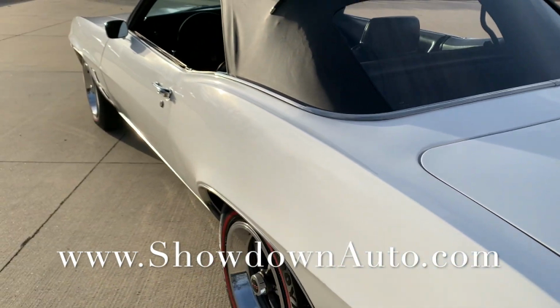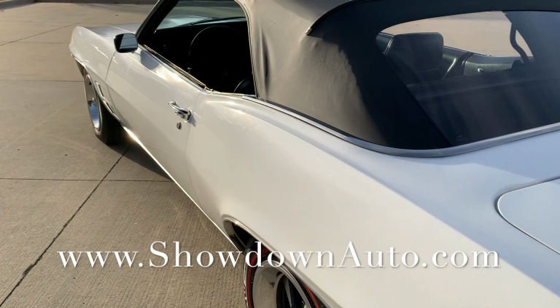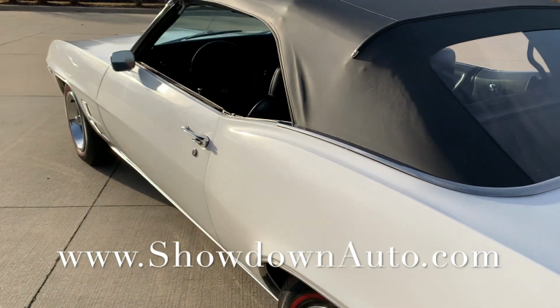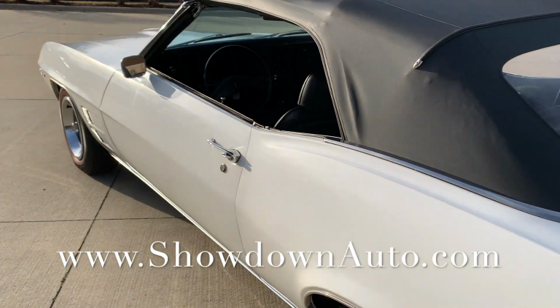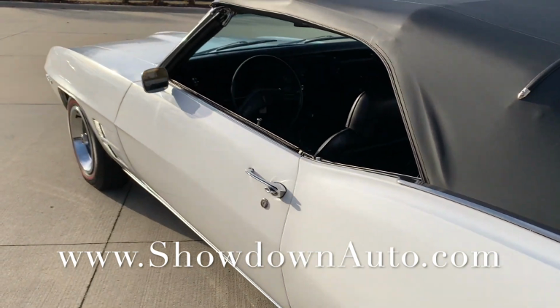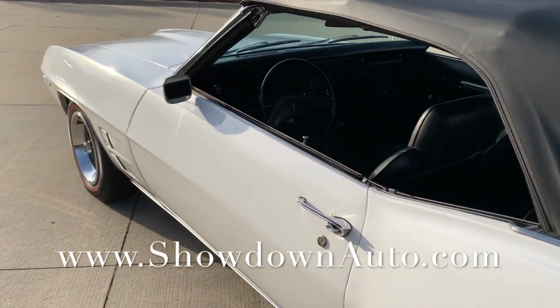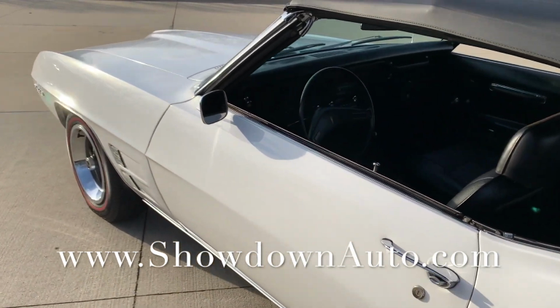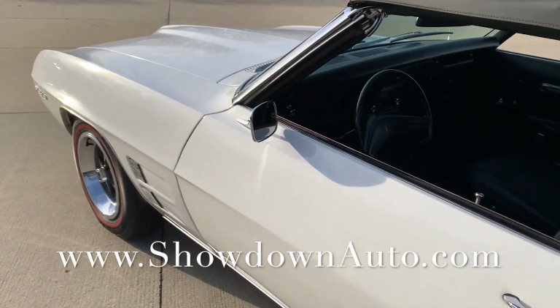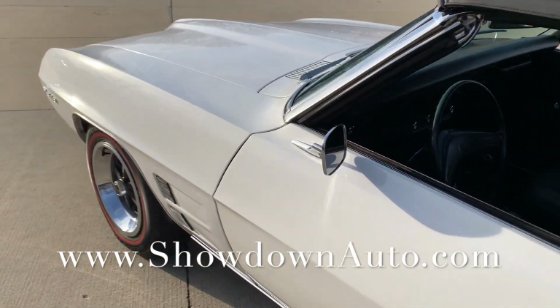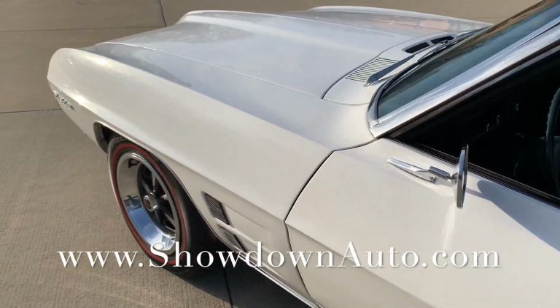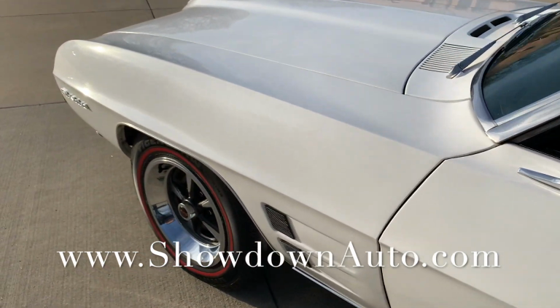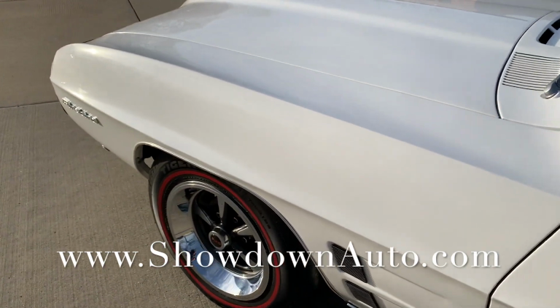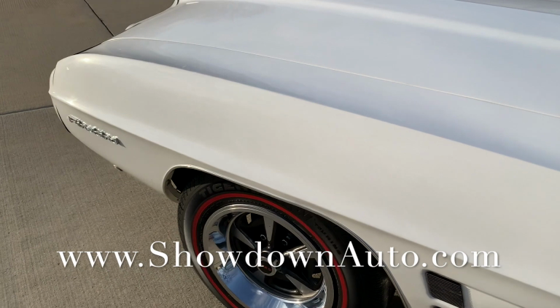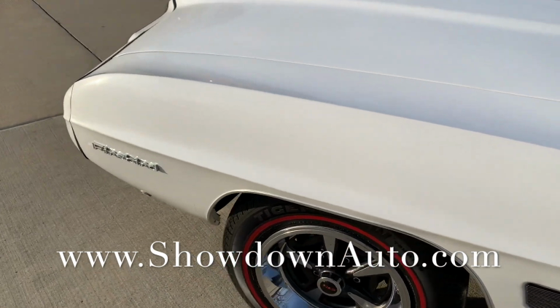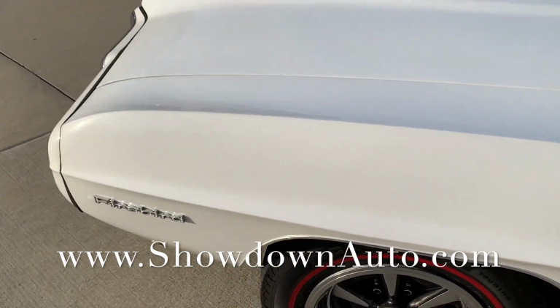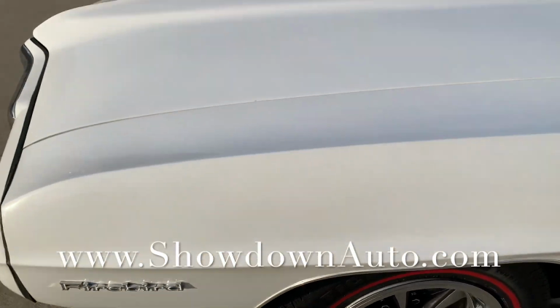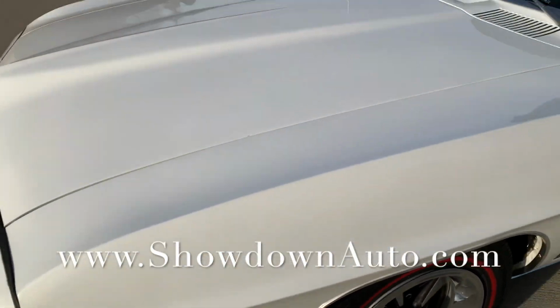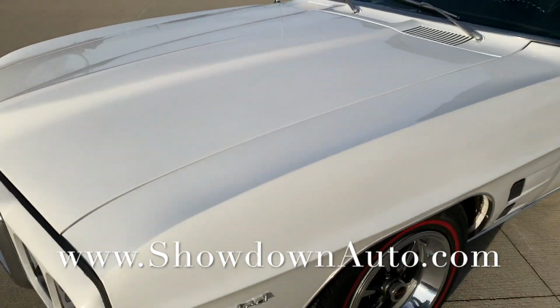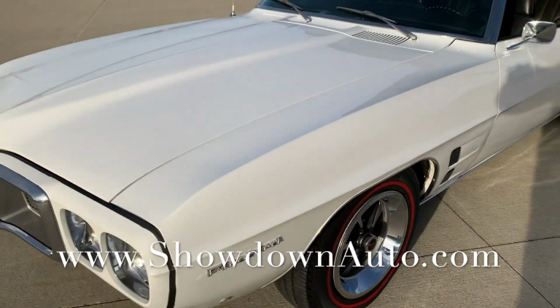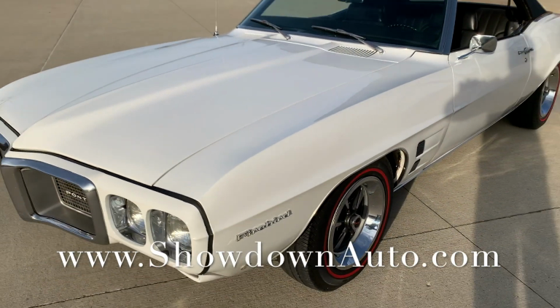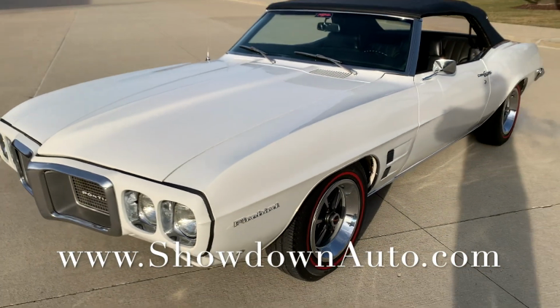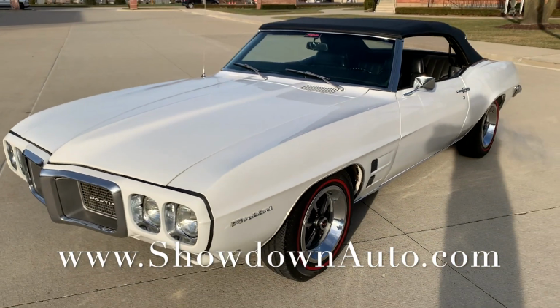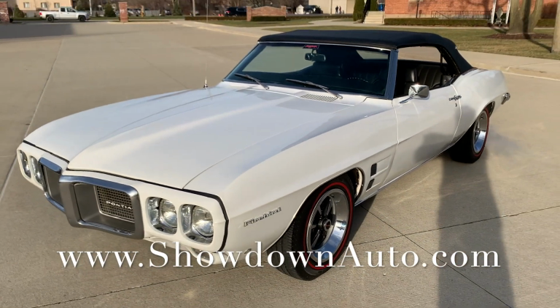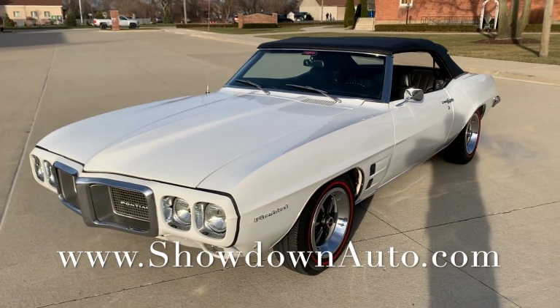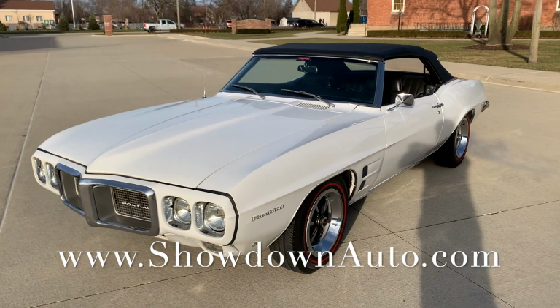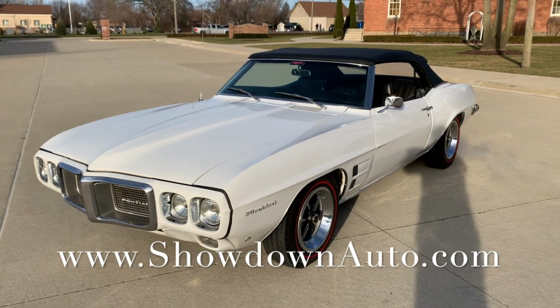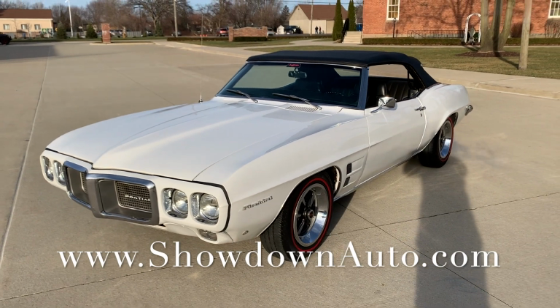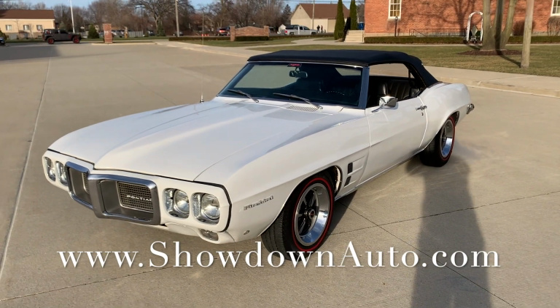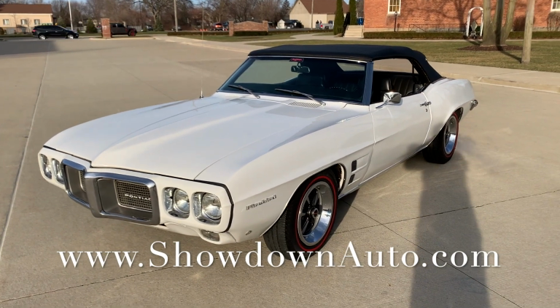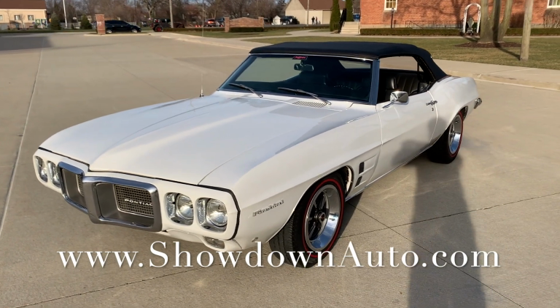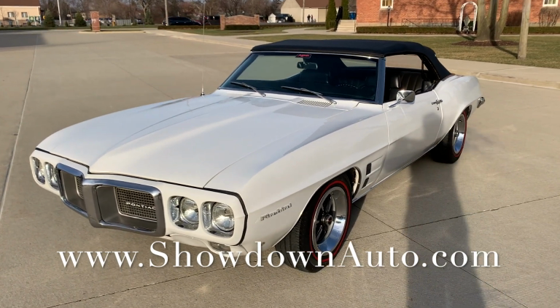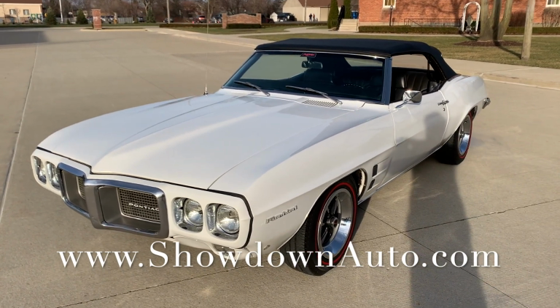Nice little car here. We're going to price it to sell. We do have PHS documentation. If you have any questions at all, feel free to call anytime. My name's Dave. Our number is 586-791-0778. Showdownauto.com. Thanks for watching.